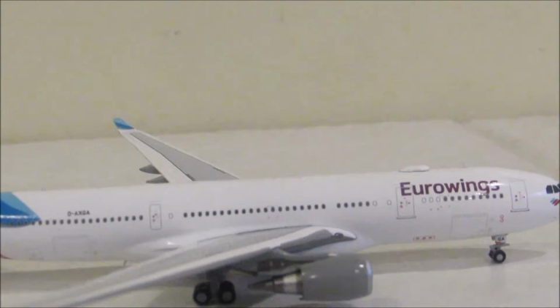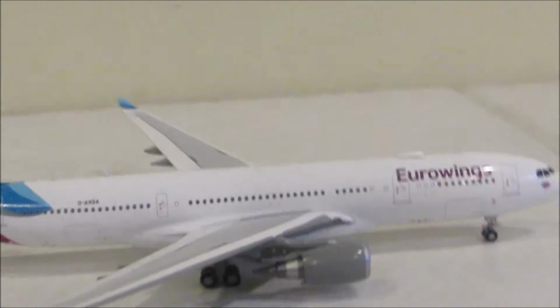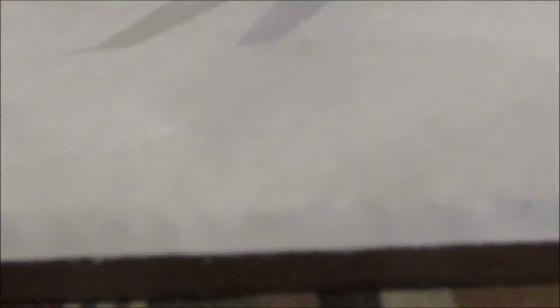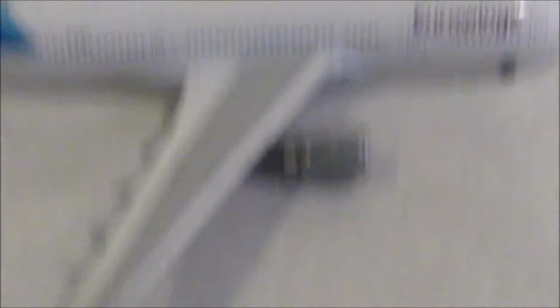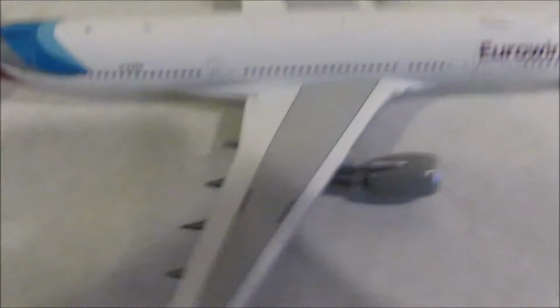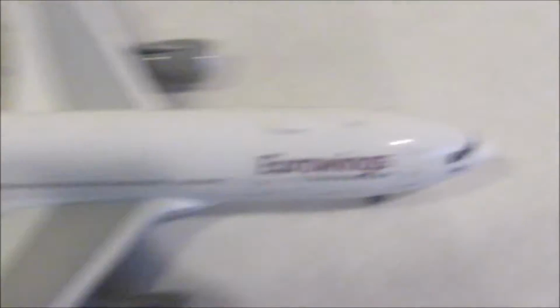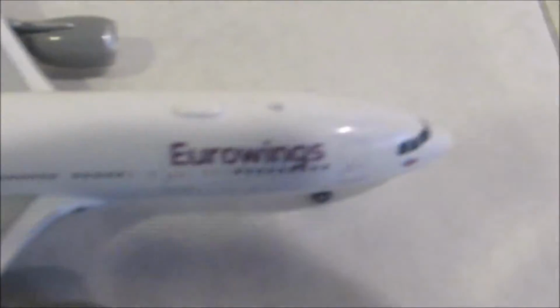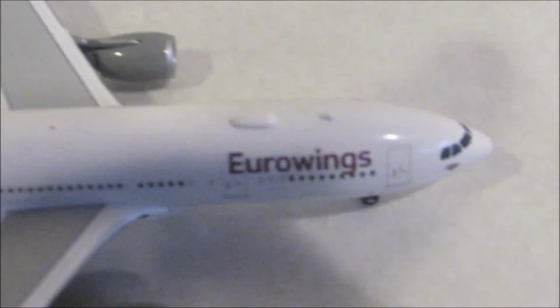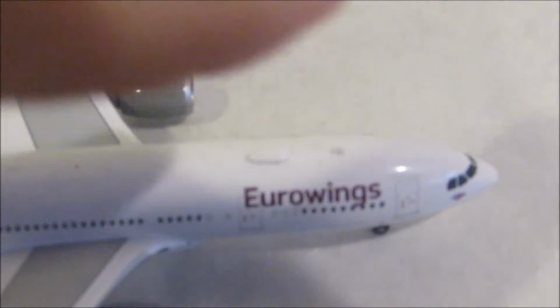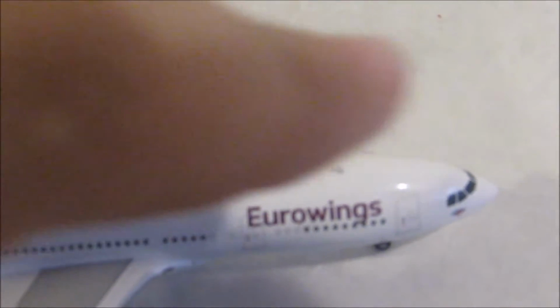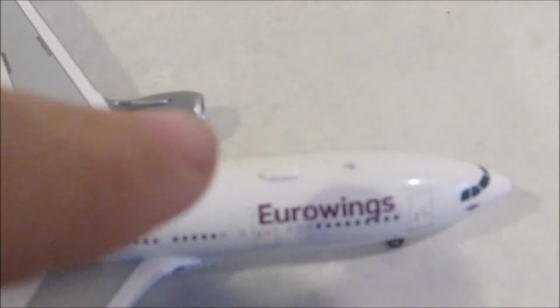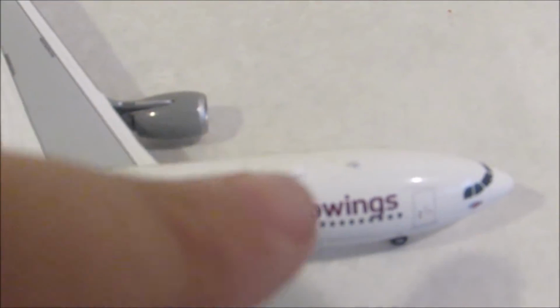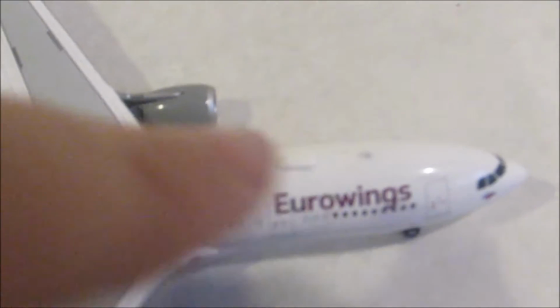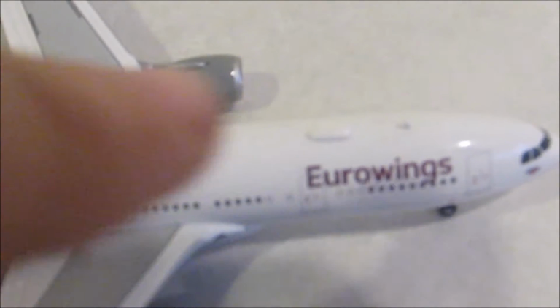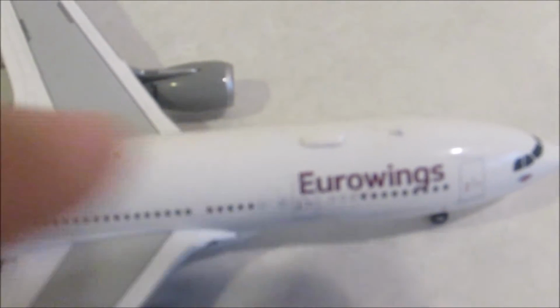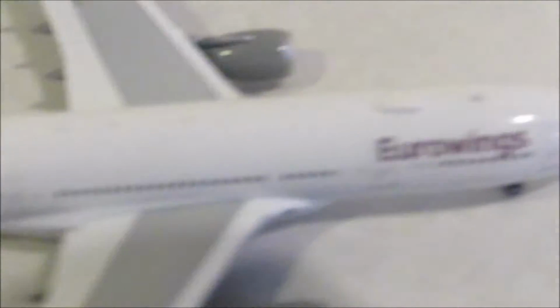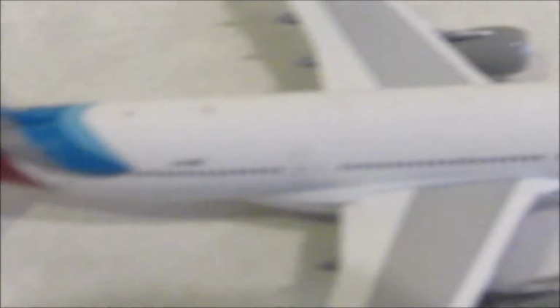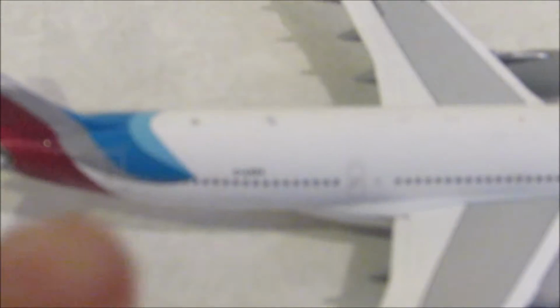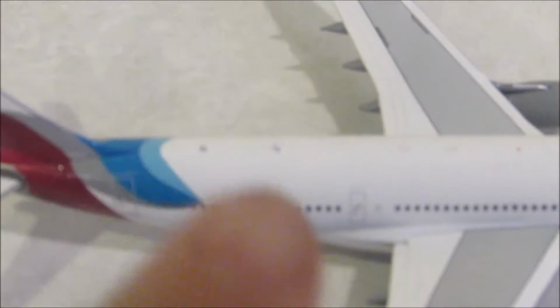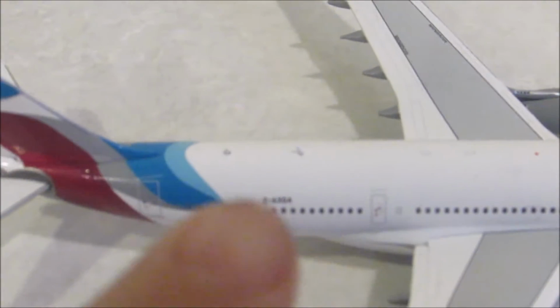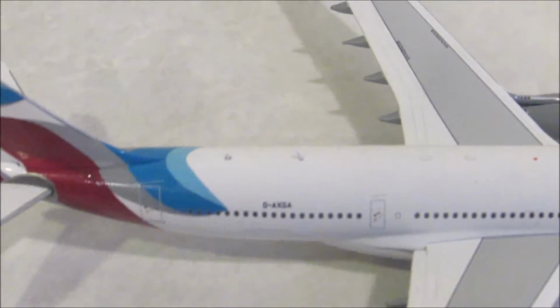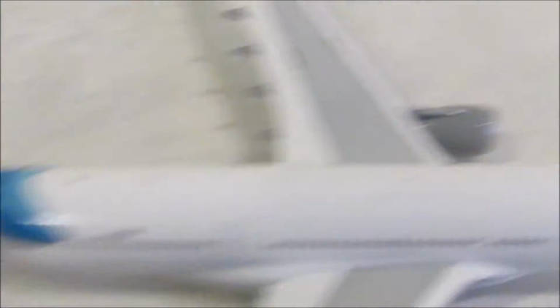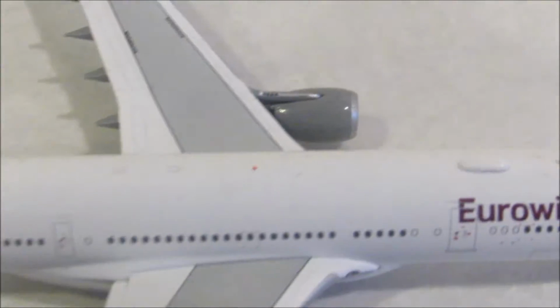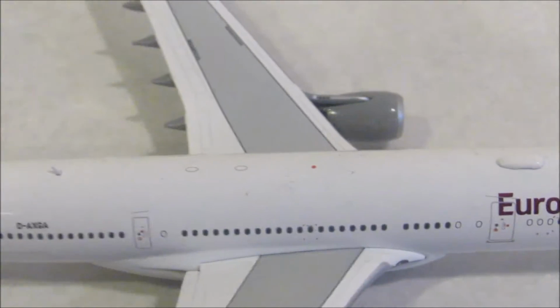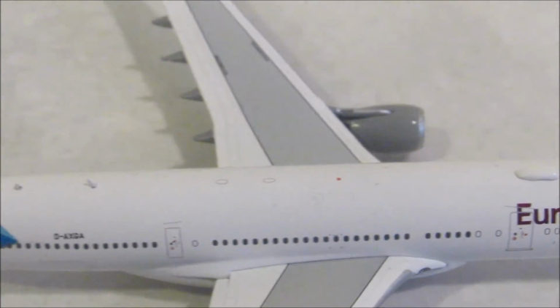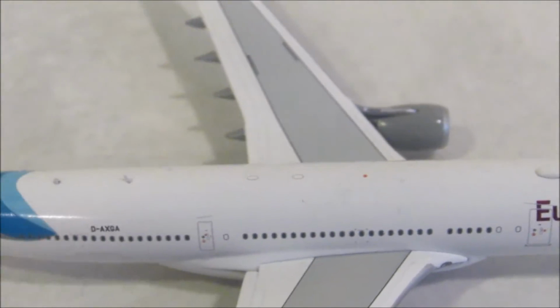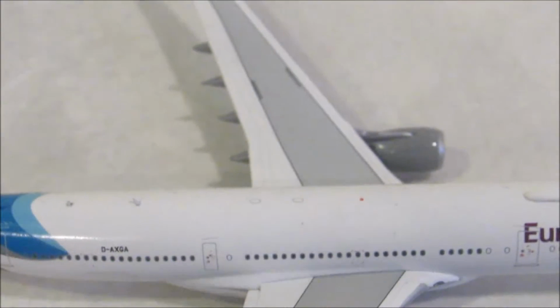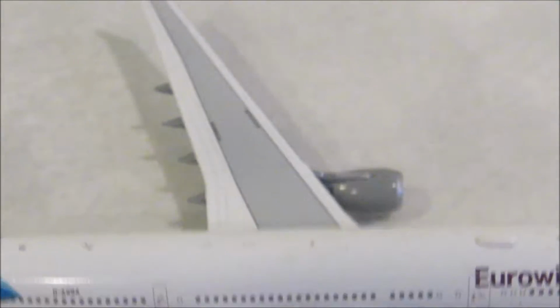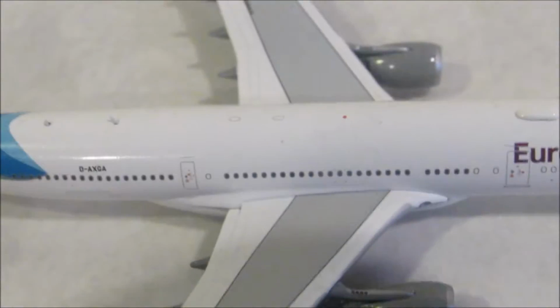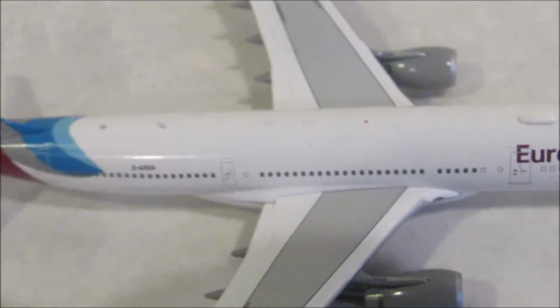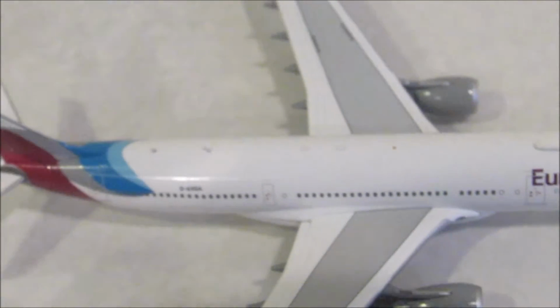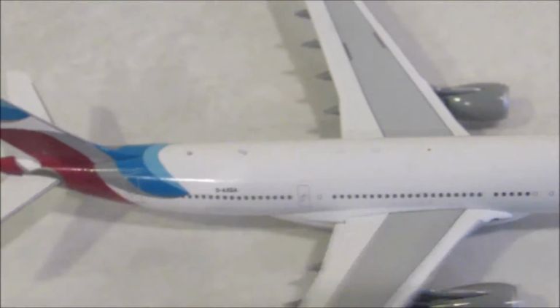Moving to the top, you can see there's one antenna here, the Wi-Fi box, two more antennas down here, and a couple other things on the top, like the beacon.